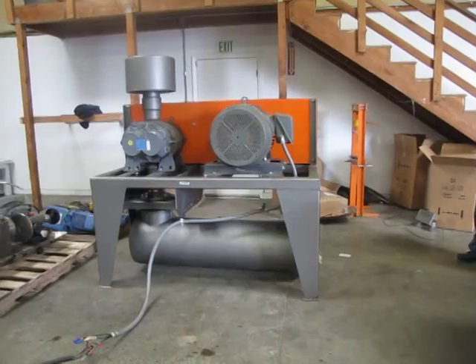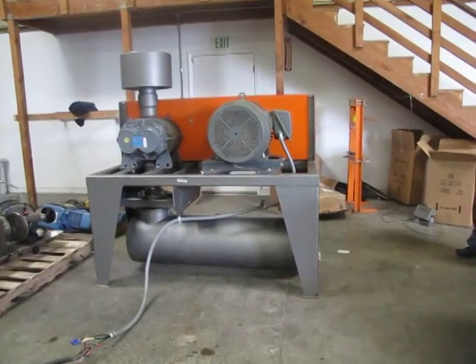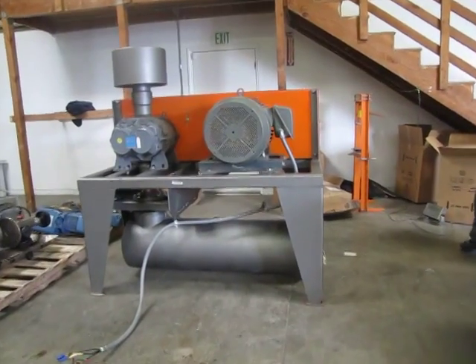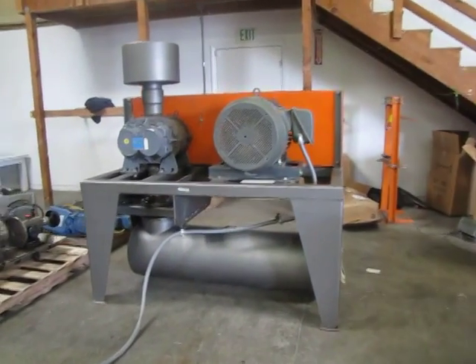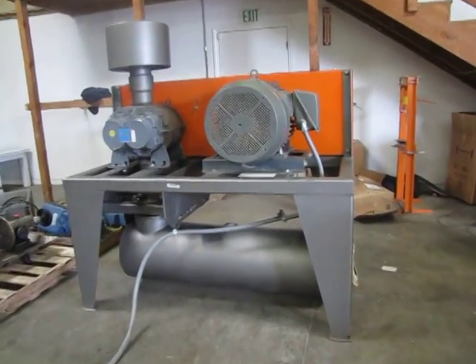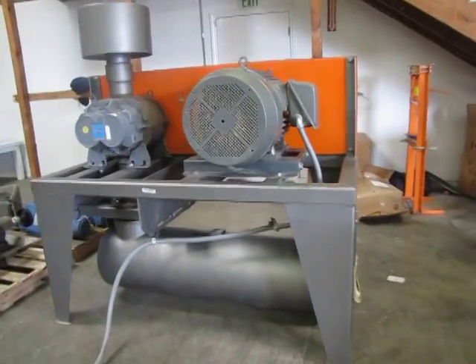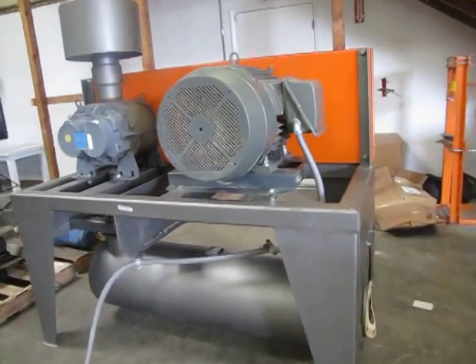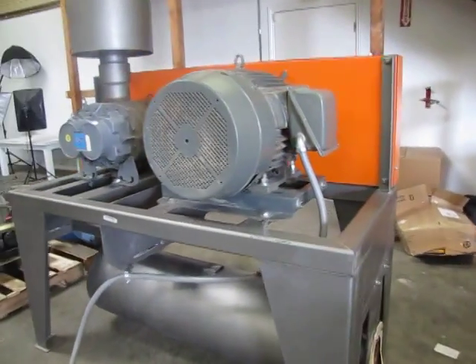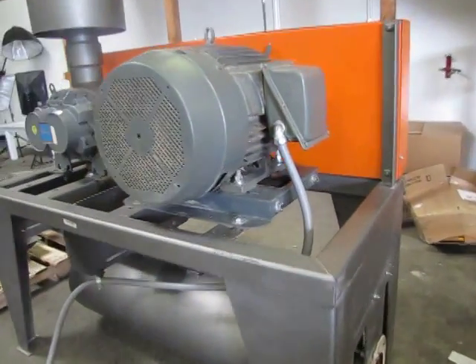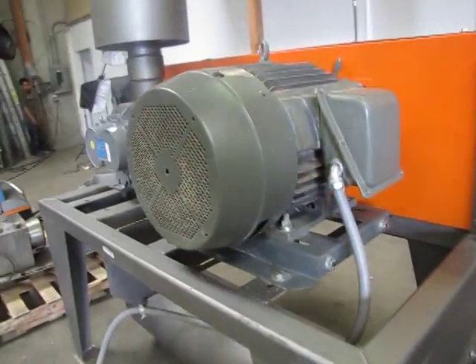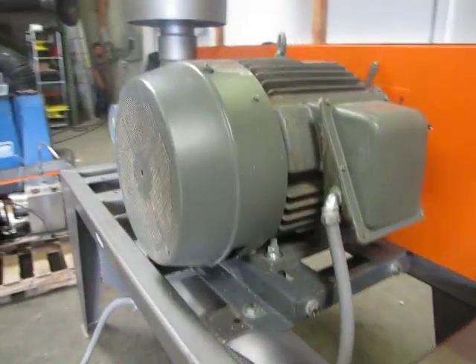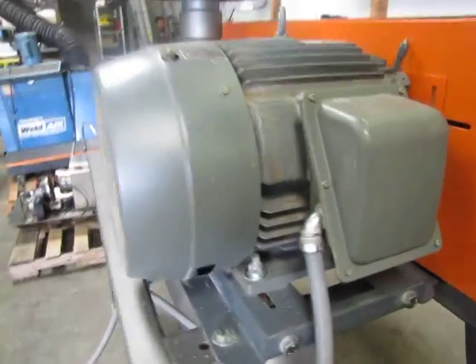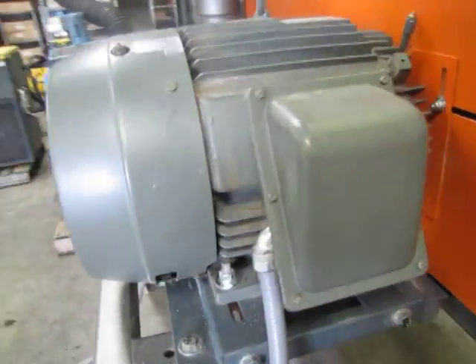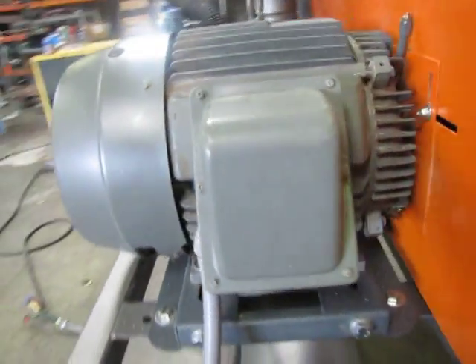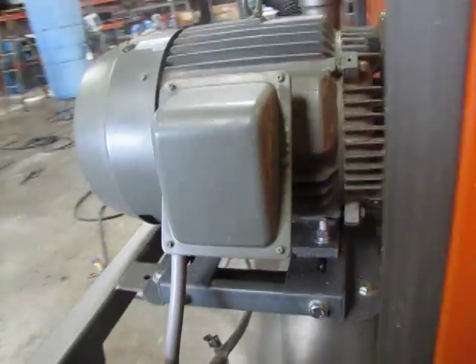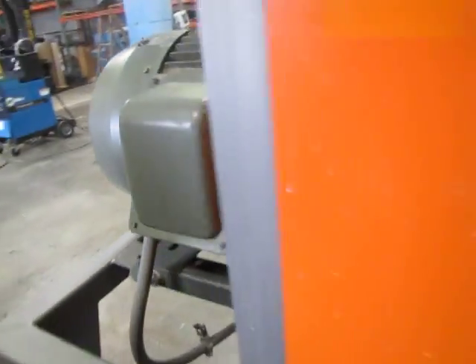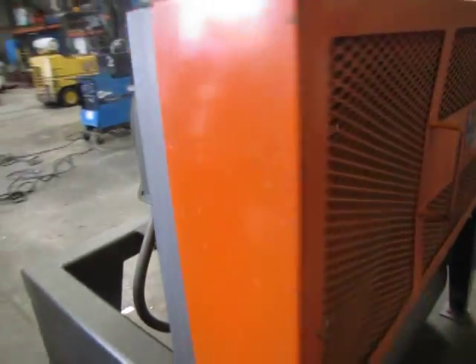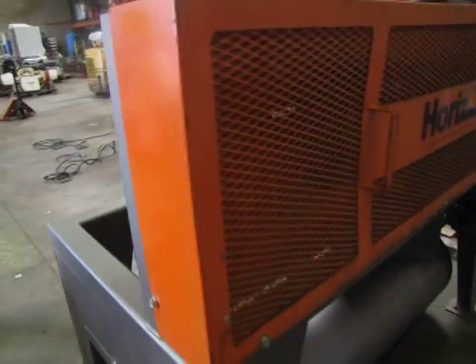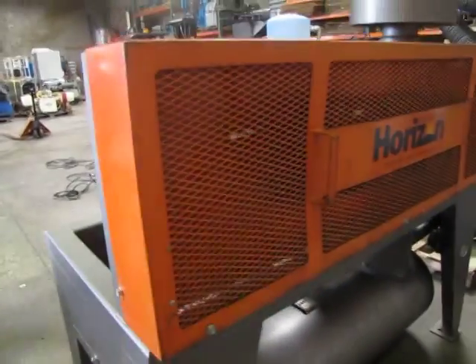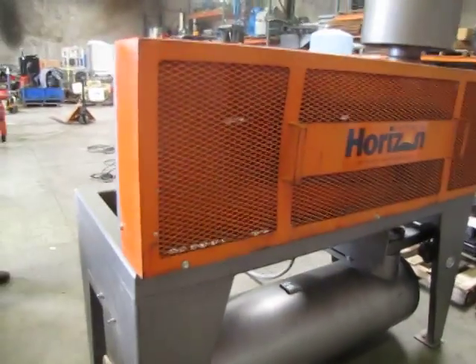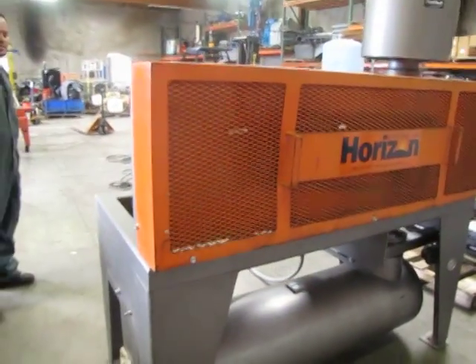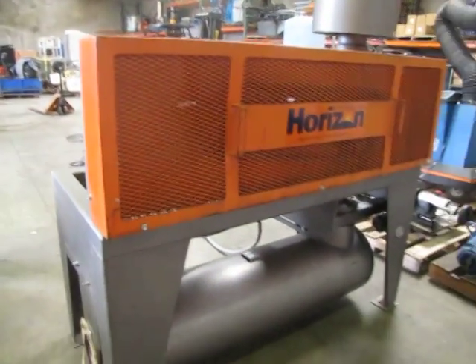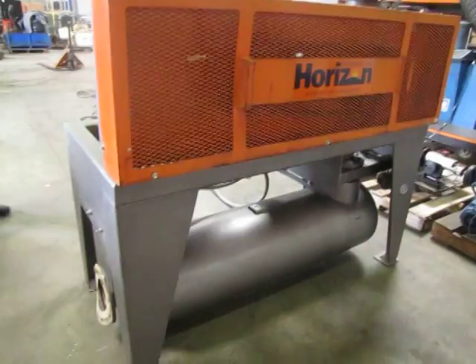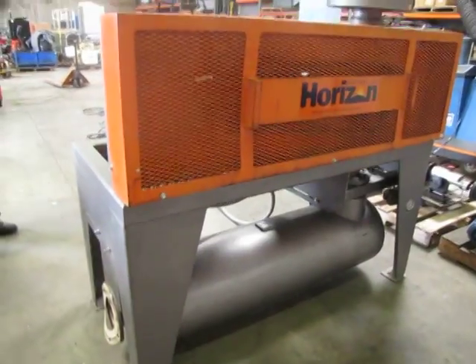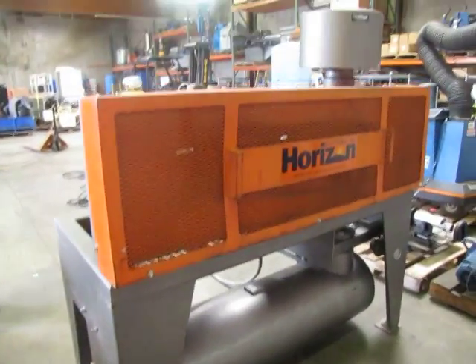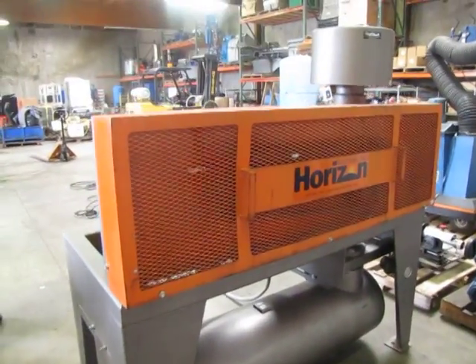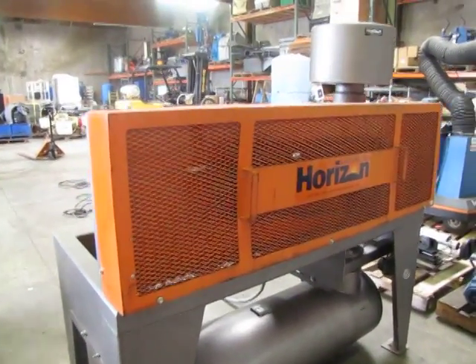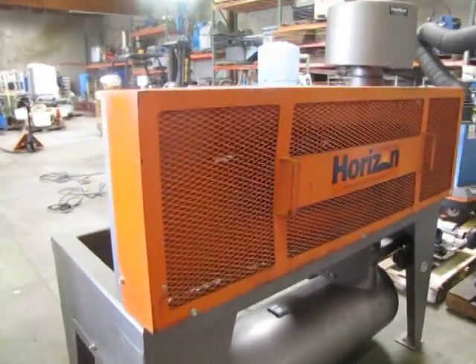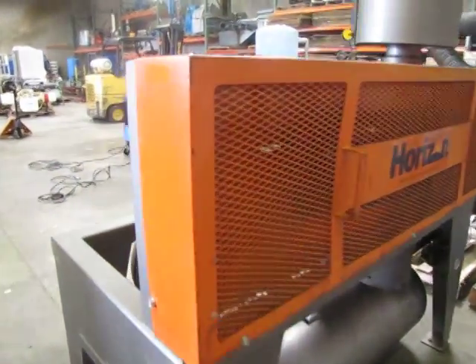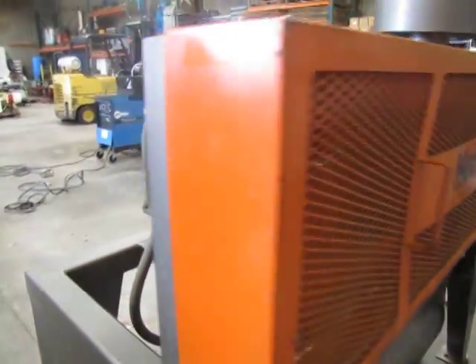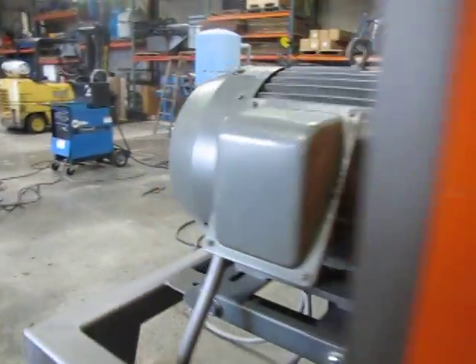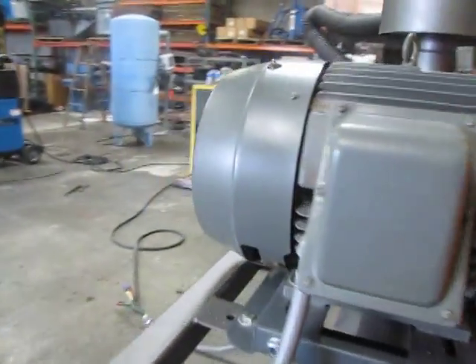Here we have a Horizon Systems blower. It's got a root blower on it powered by a 40 horsepower Toshiba motor. We're going to go ahead and run it and show you that it does work.